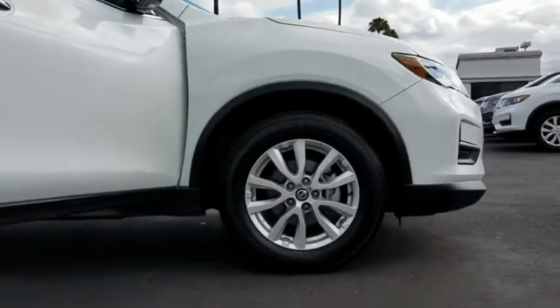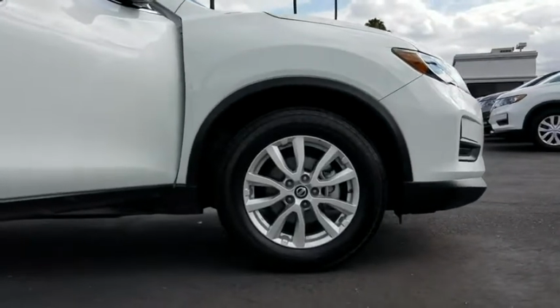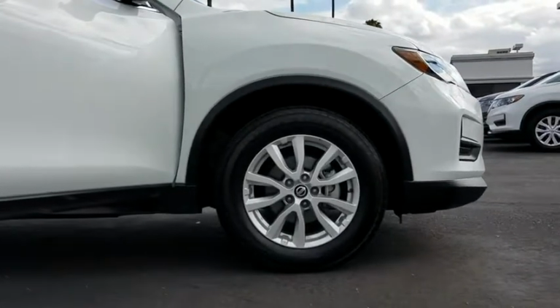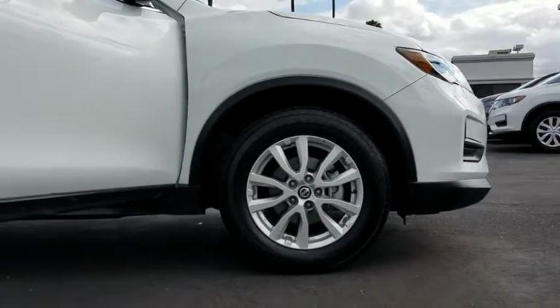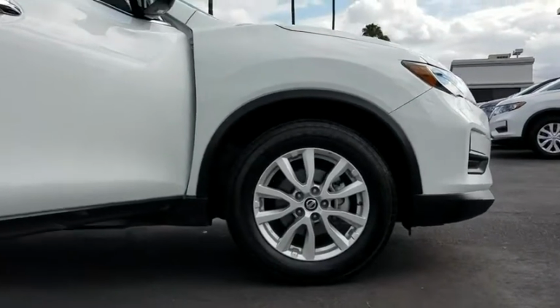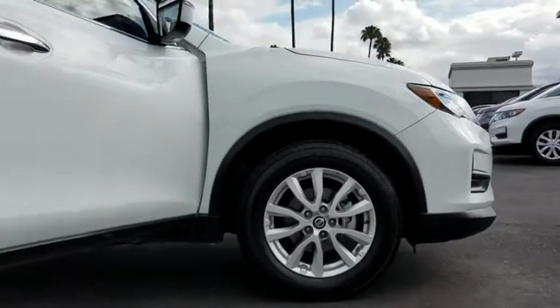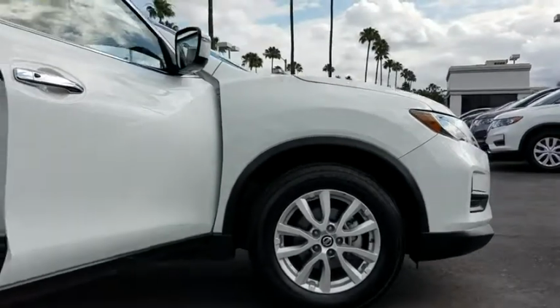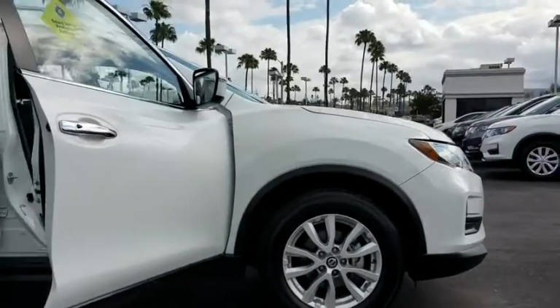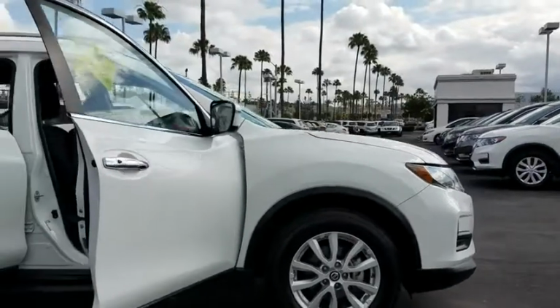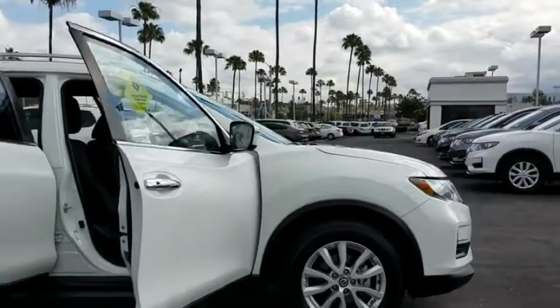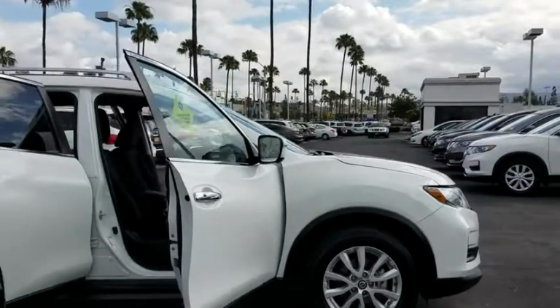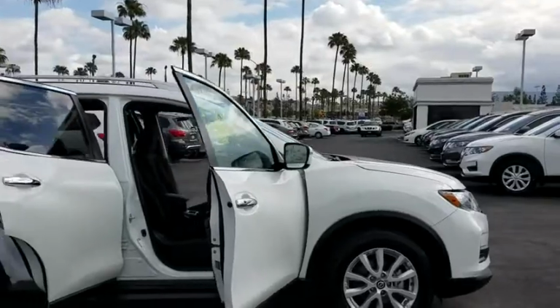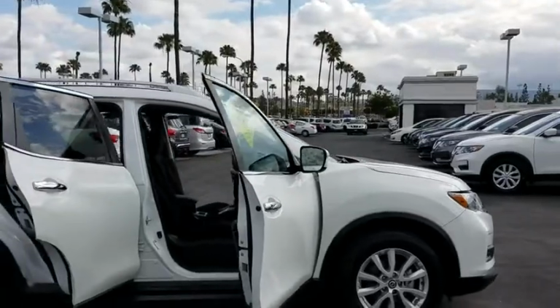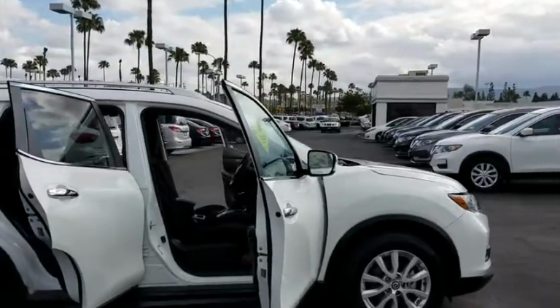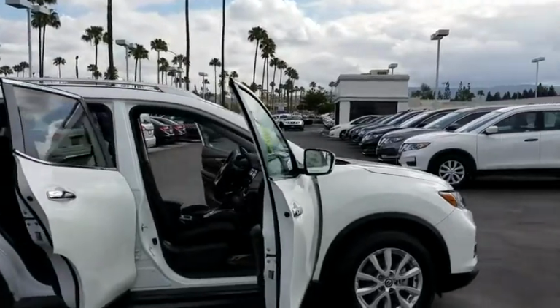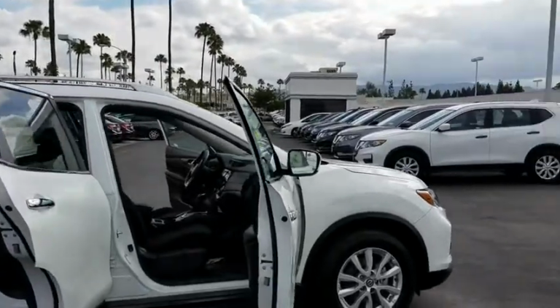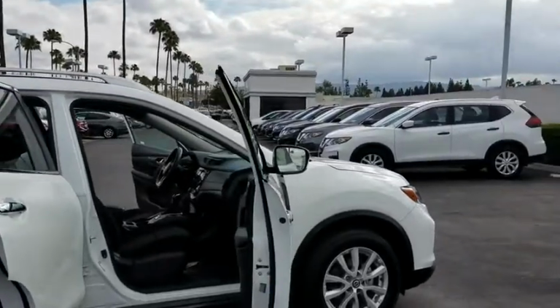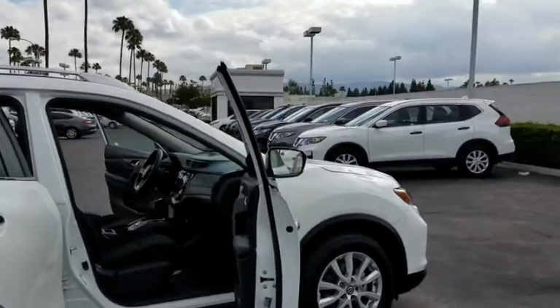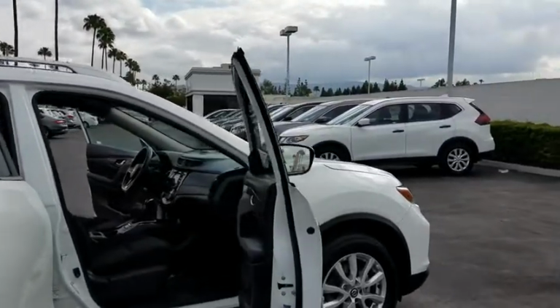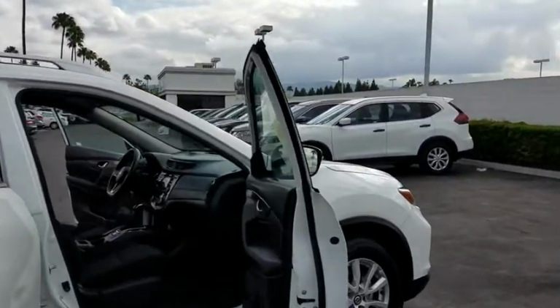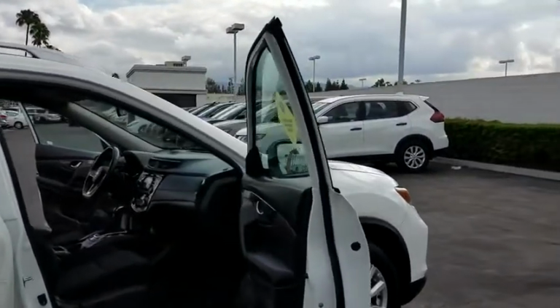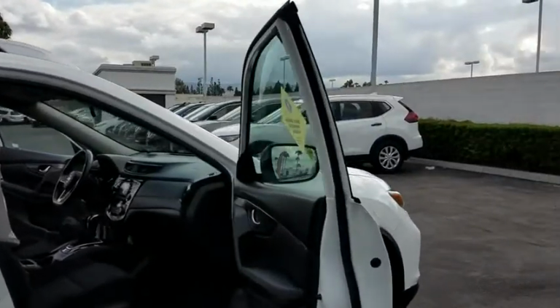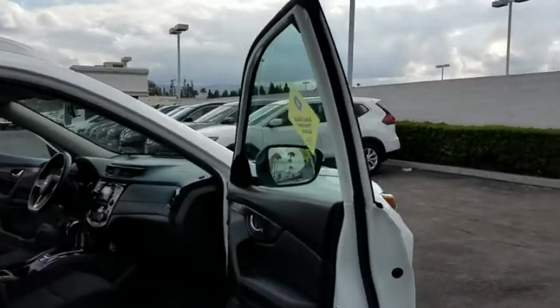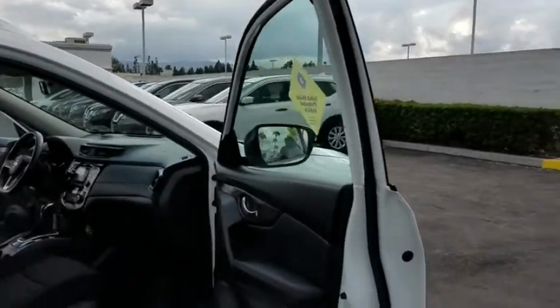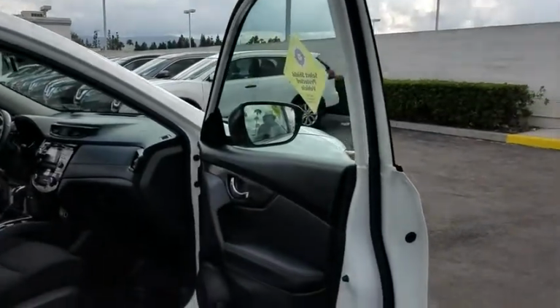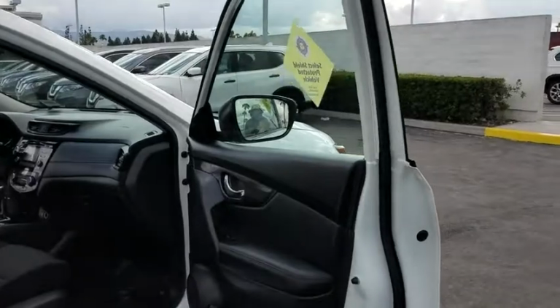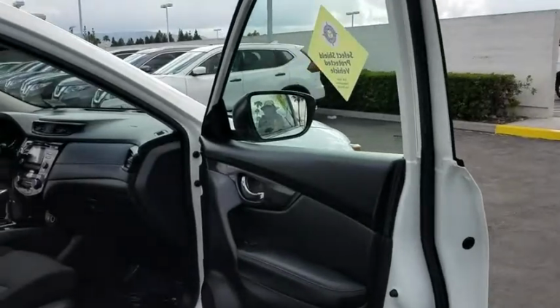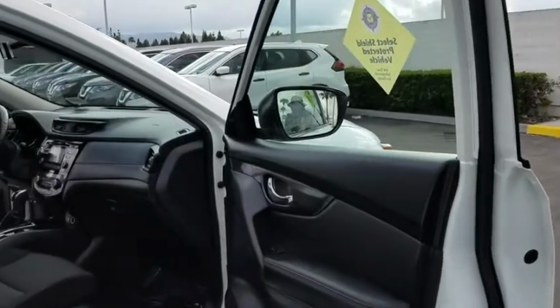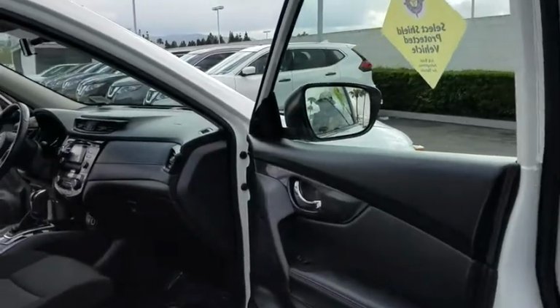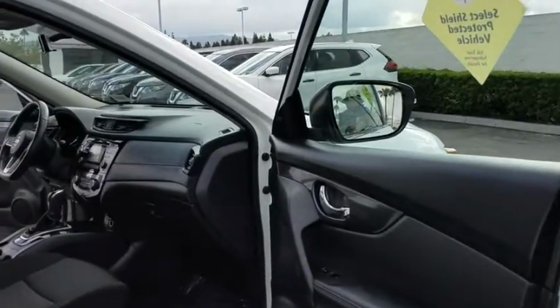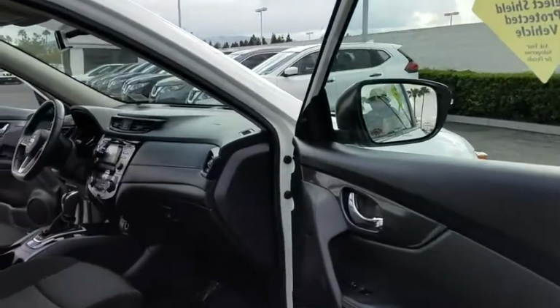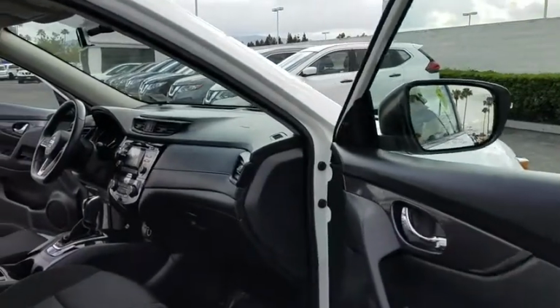This vehicle has less than 45,000 miles. Here are some of this vehicle's great options: stability control, traction control, keyless entry, anti-lock braking system, backup camera.